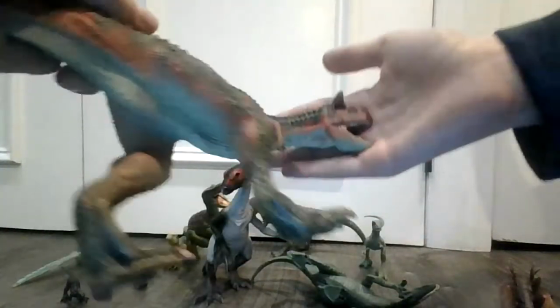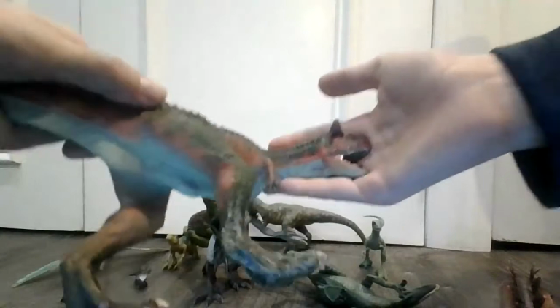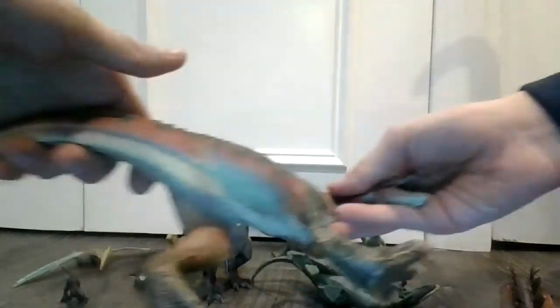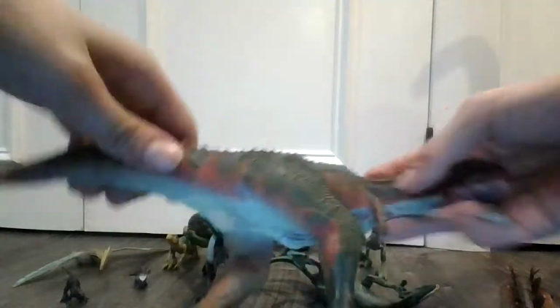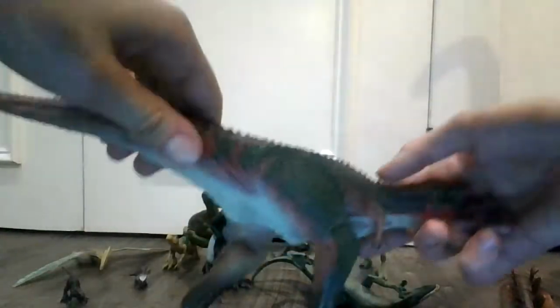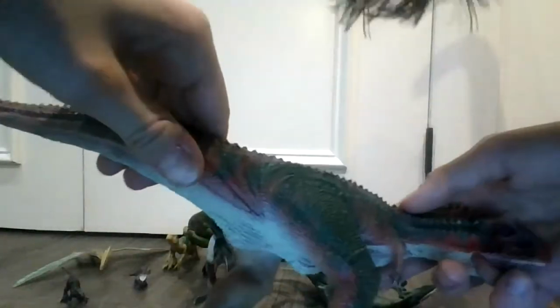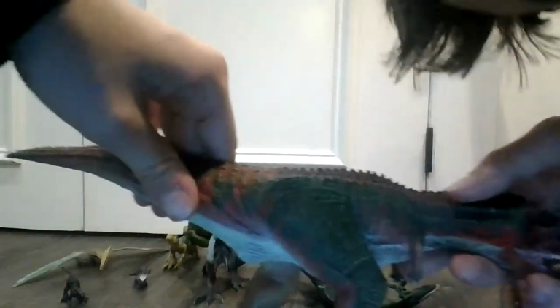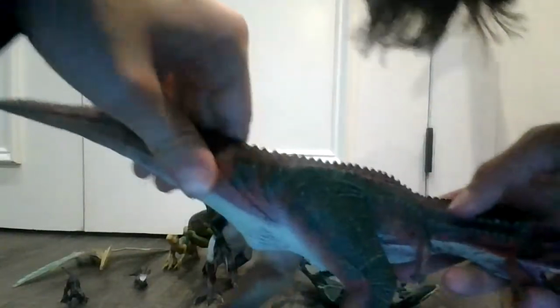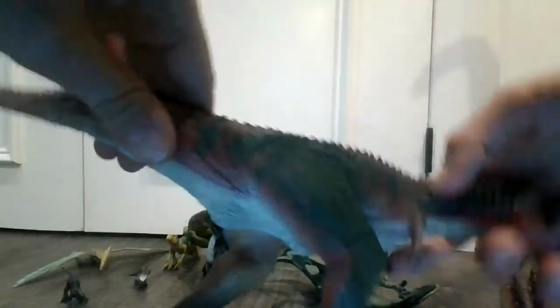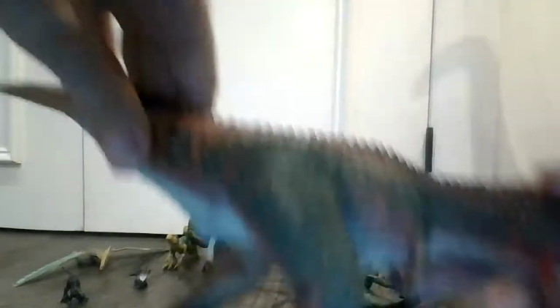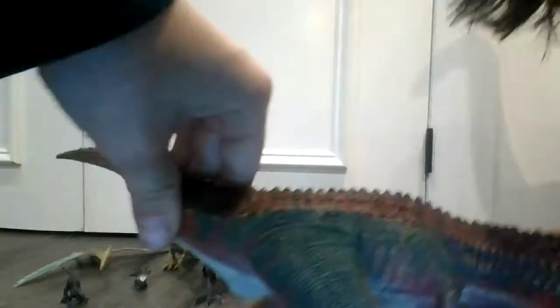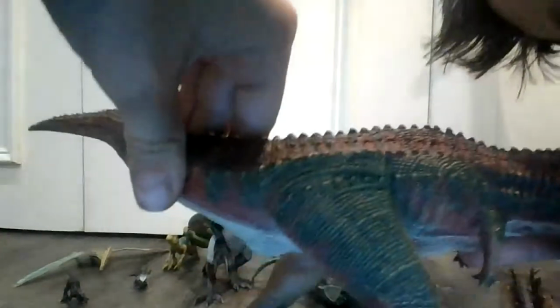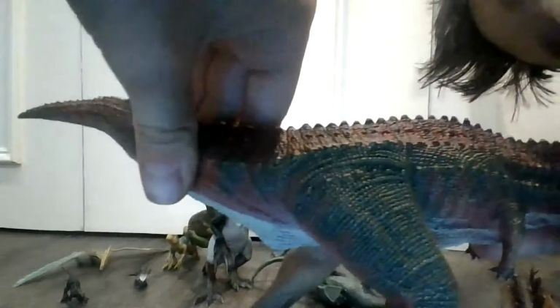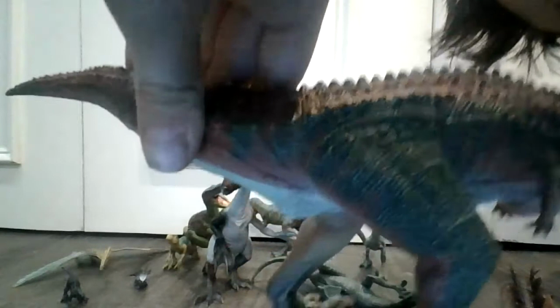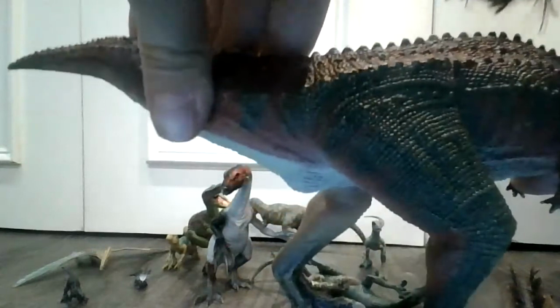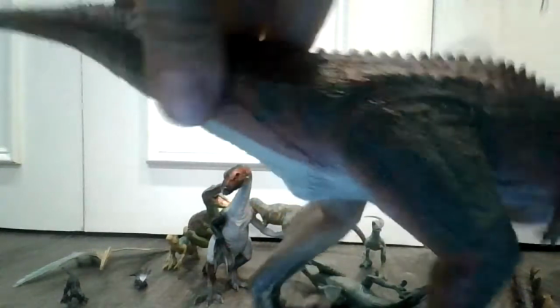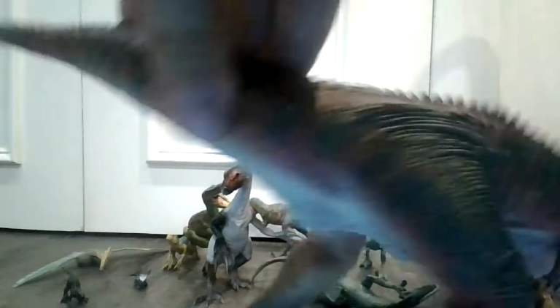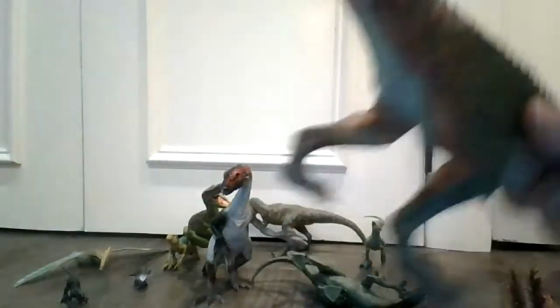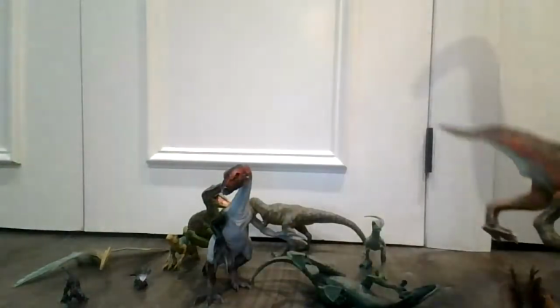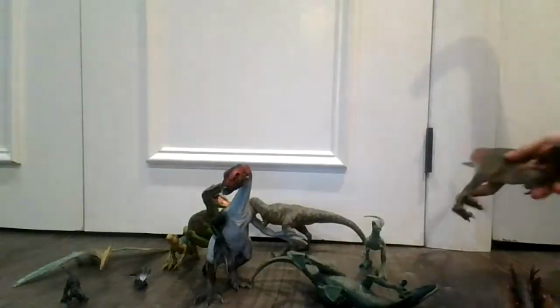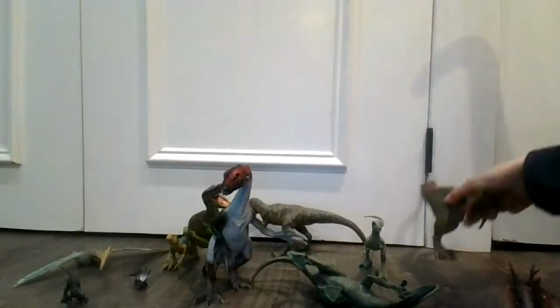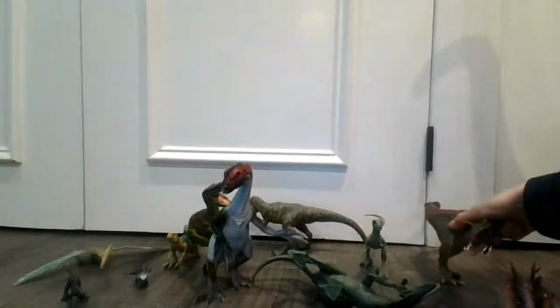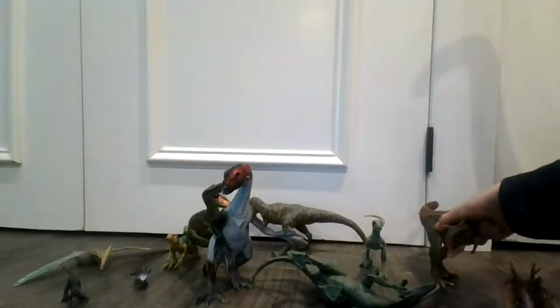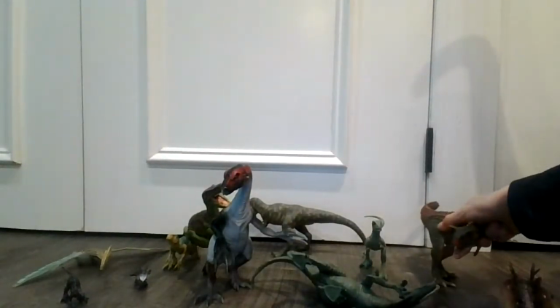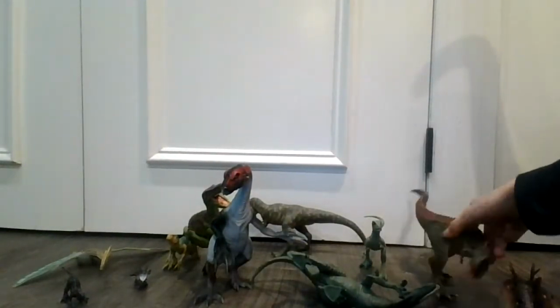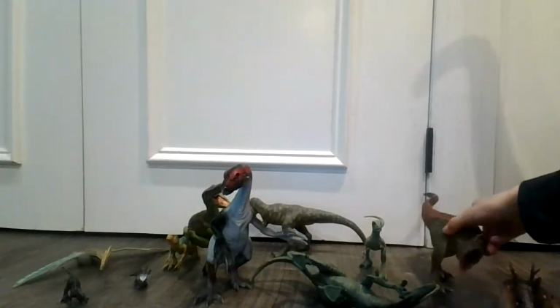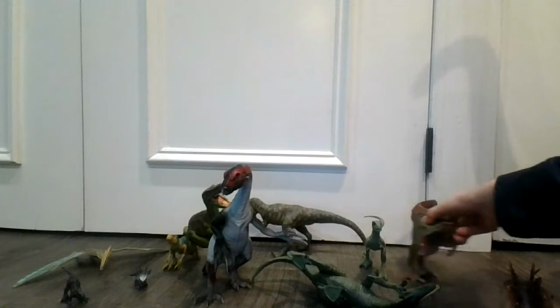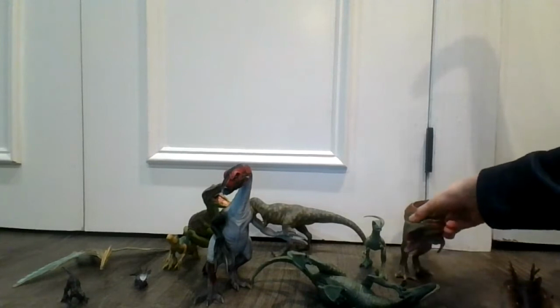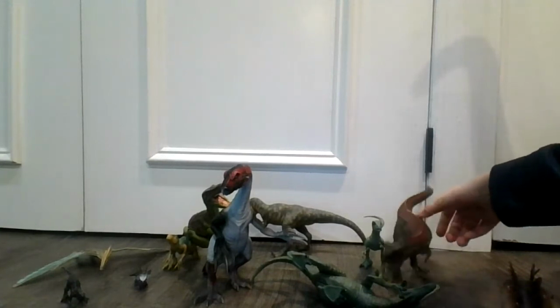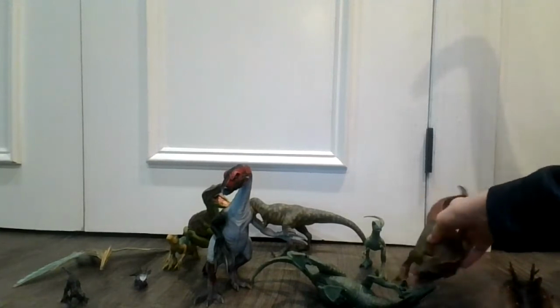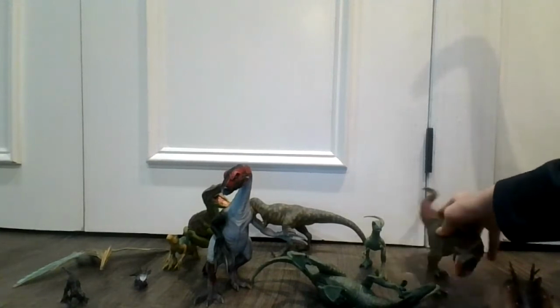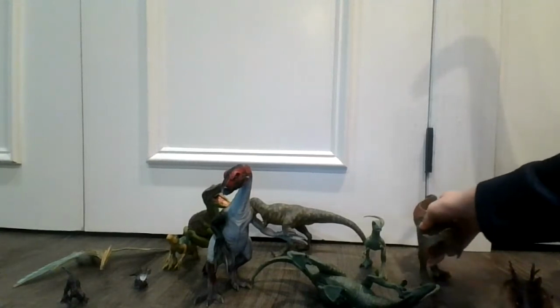Very, very nice dinosaur. You can tell it's very old. Let me just make sure — it has two horns, that's how you can tell, and short arms.